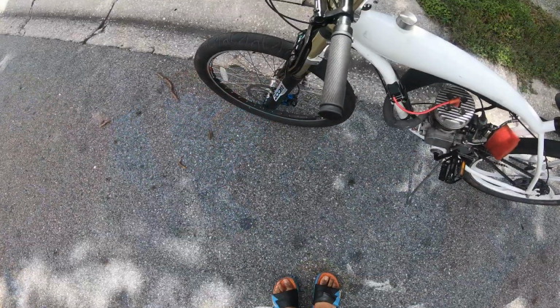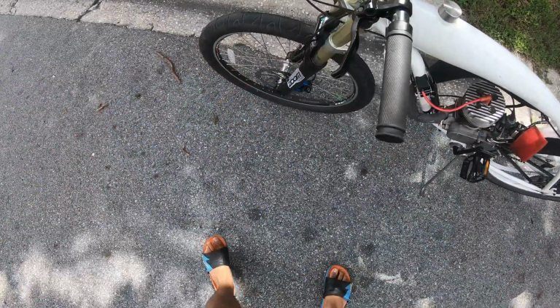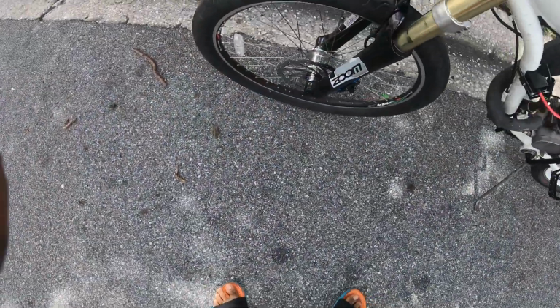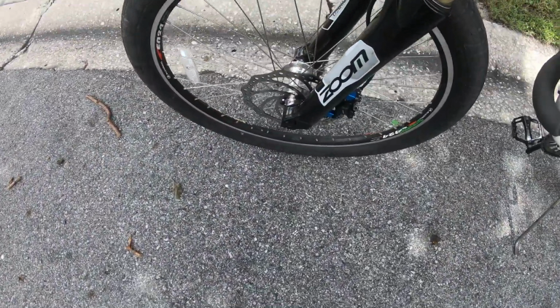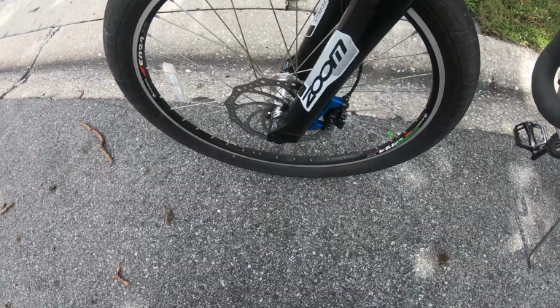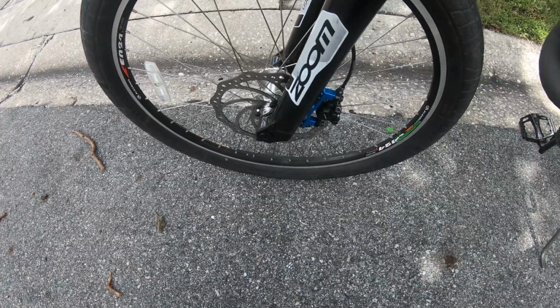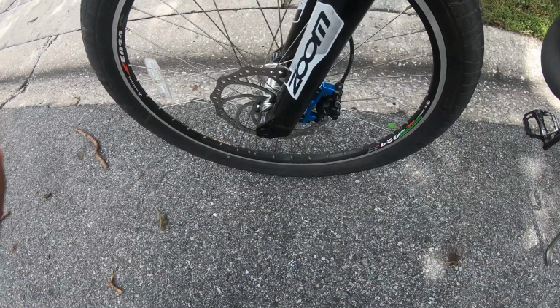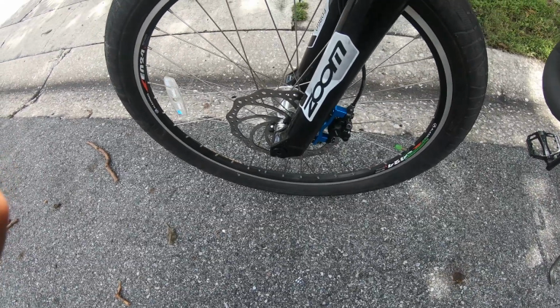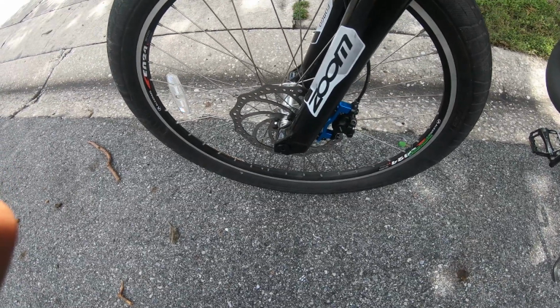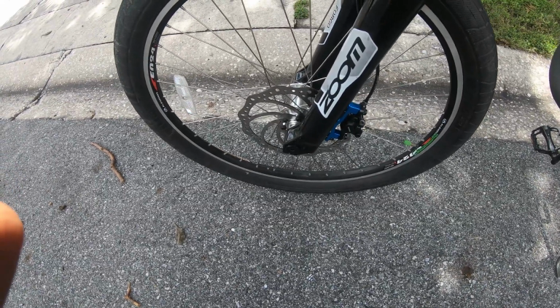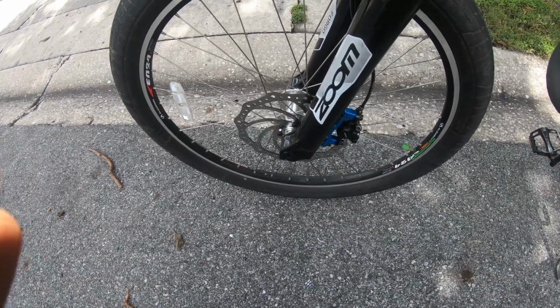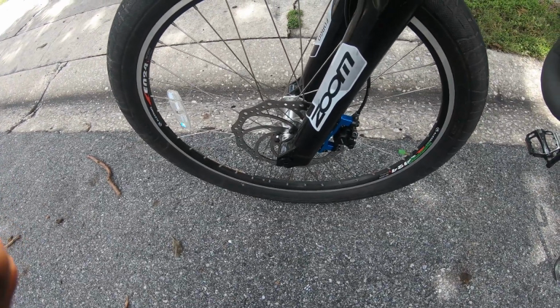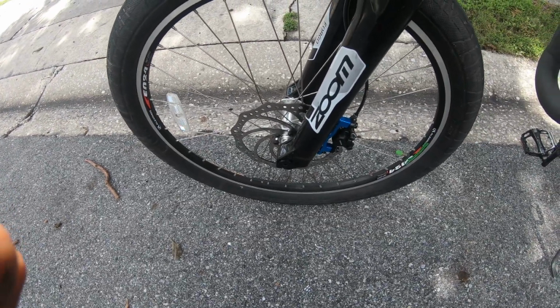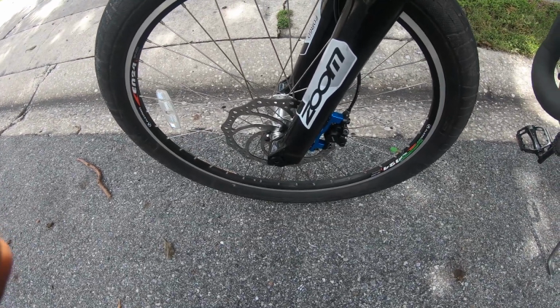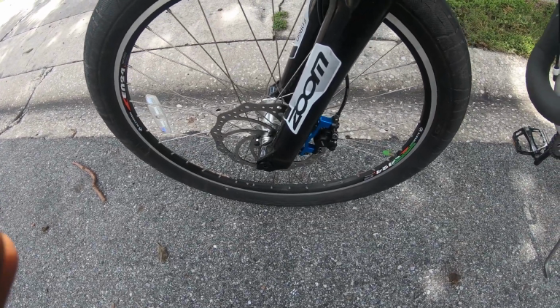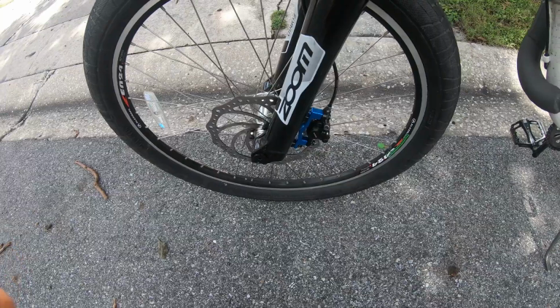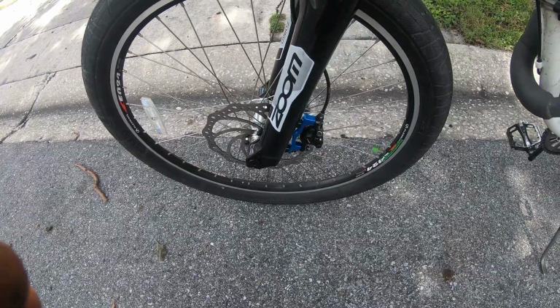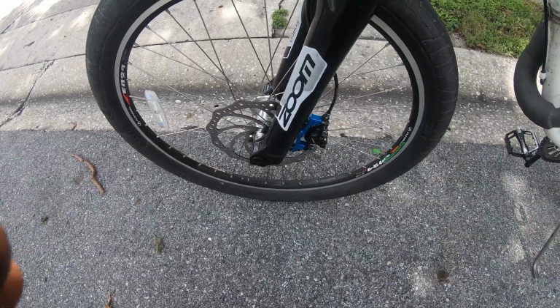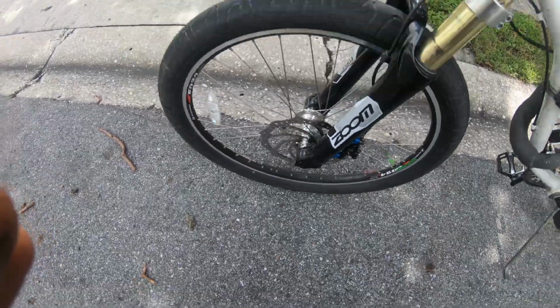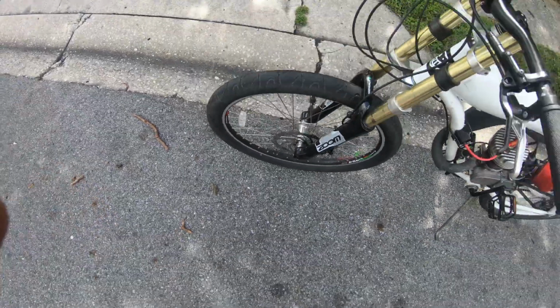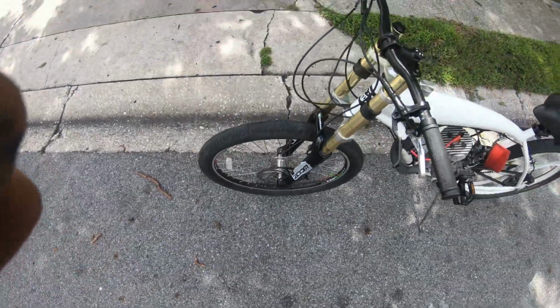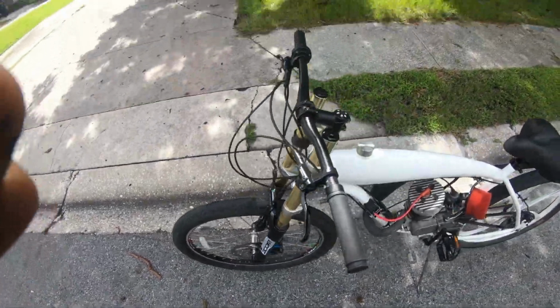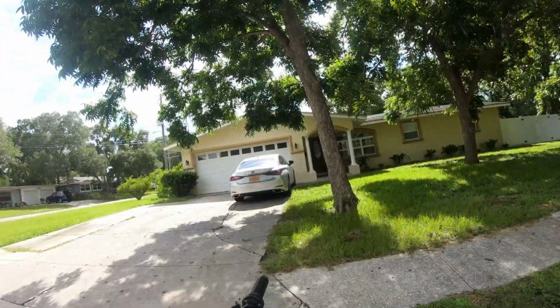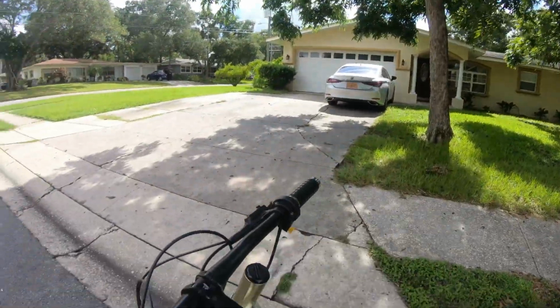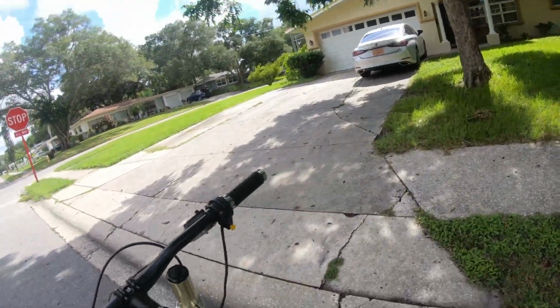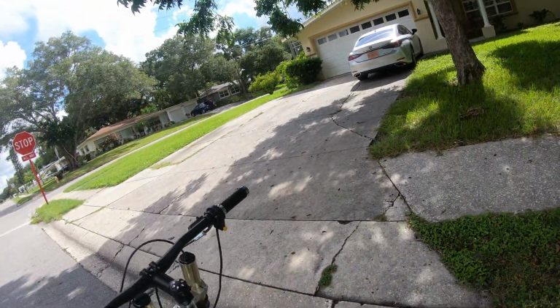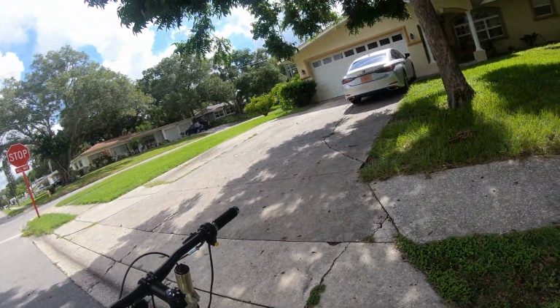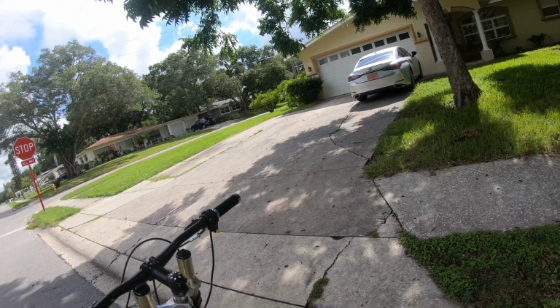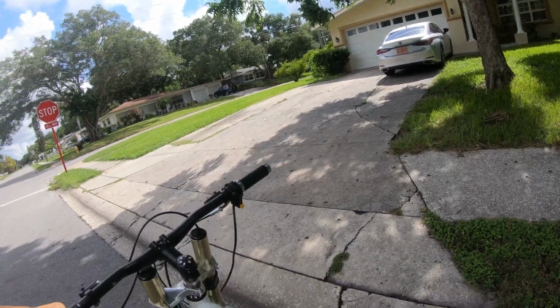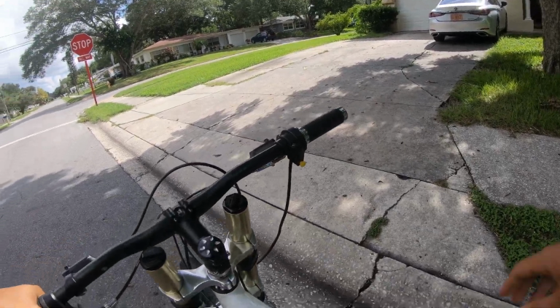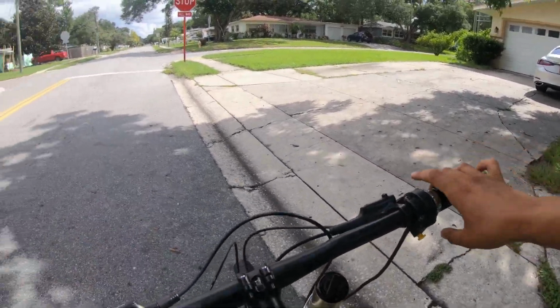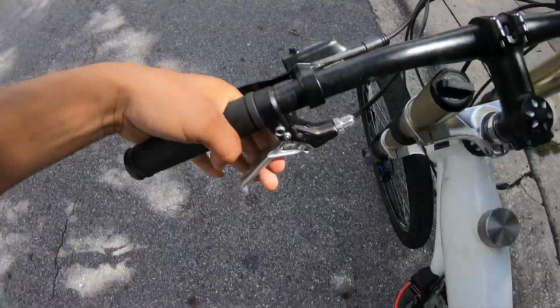So I just finished putting my 203 rotor on and we're going to see how well she brakes compared to the 160. Let's go.